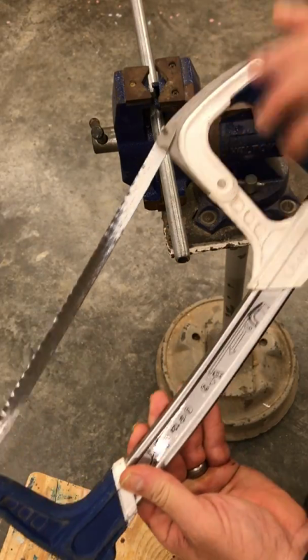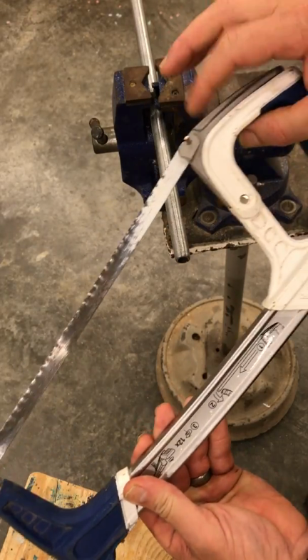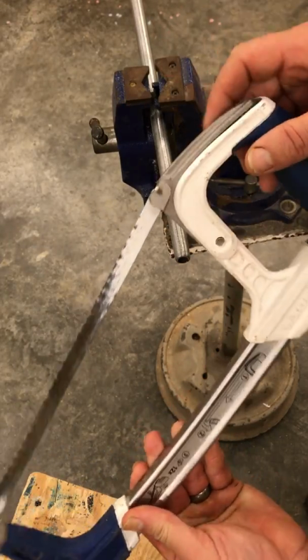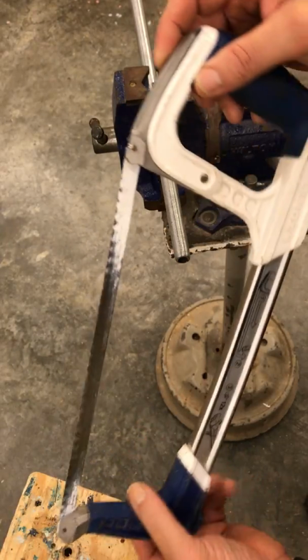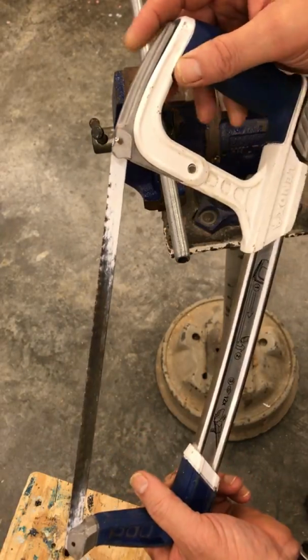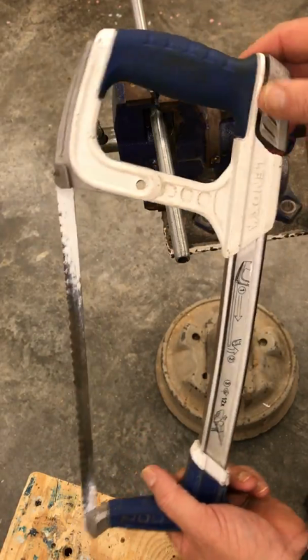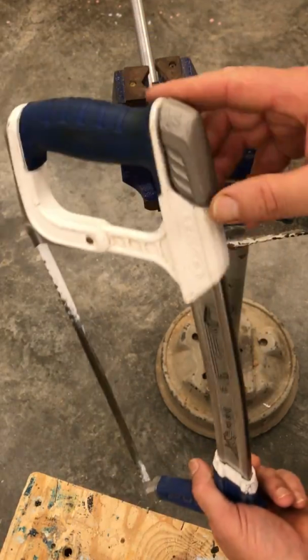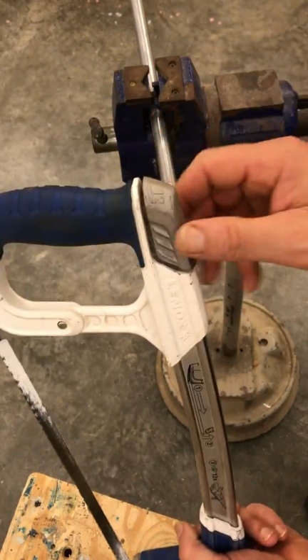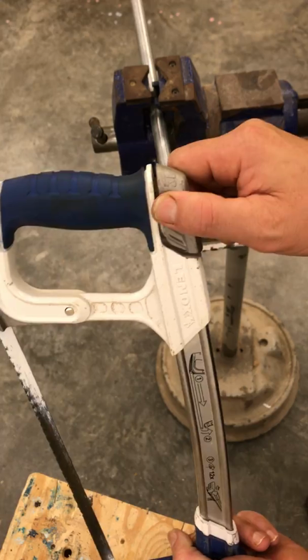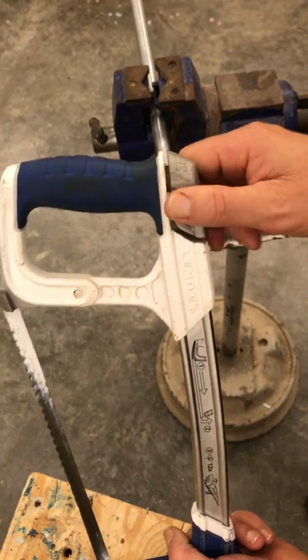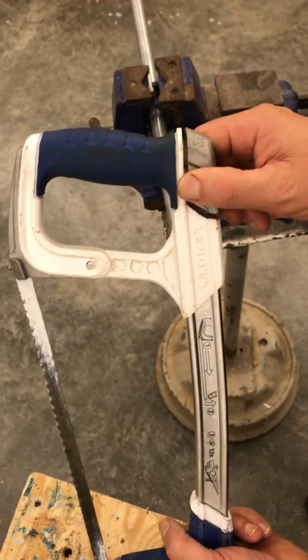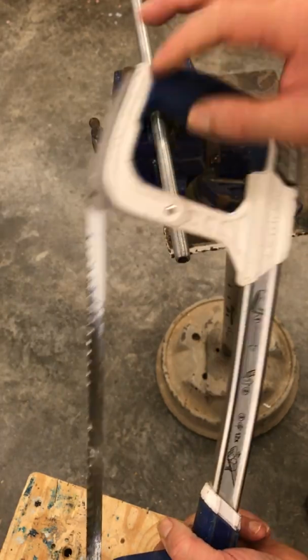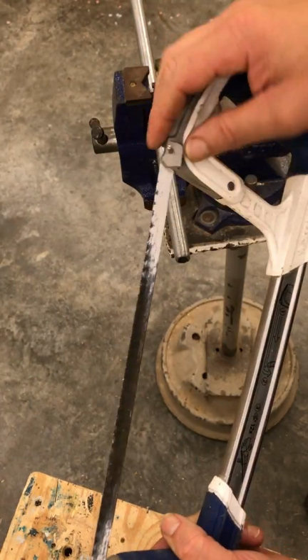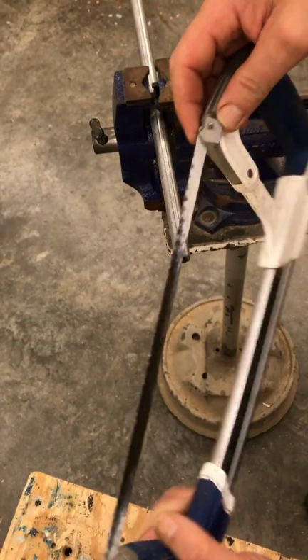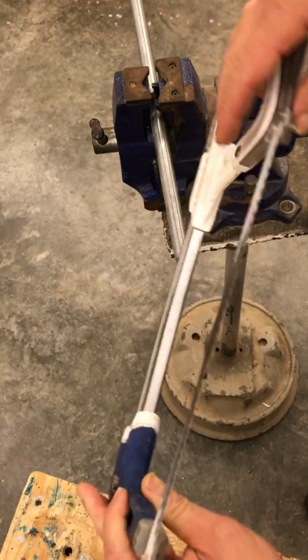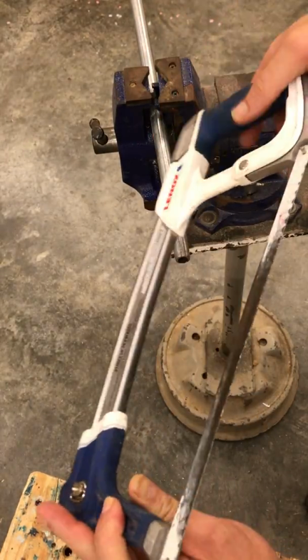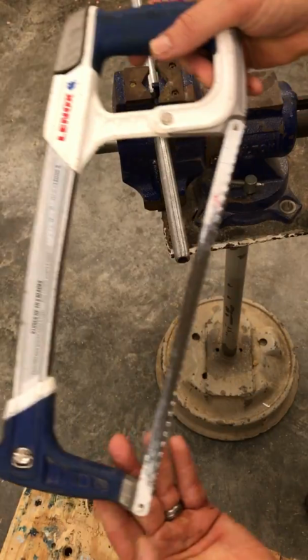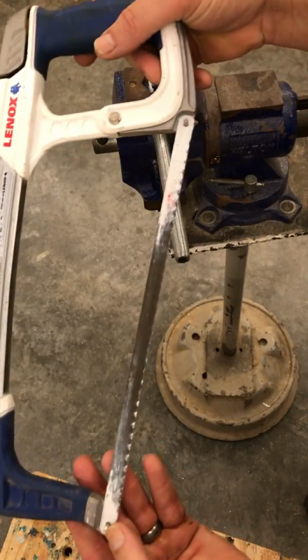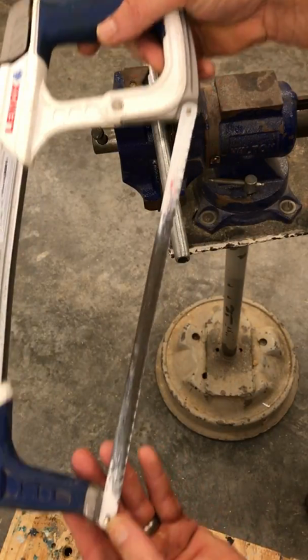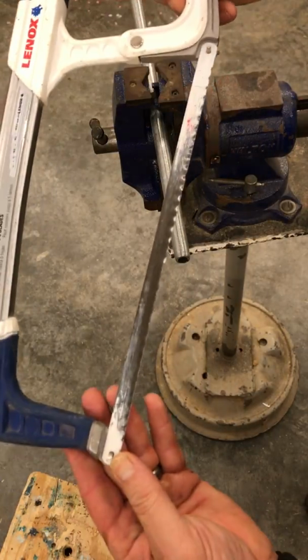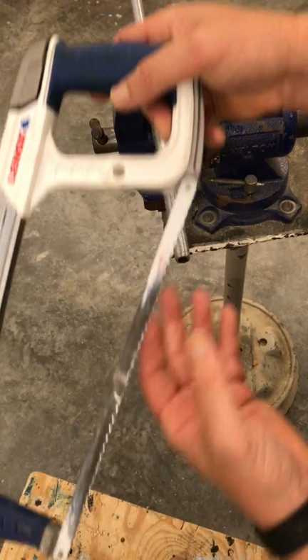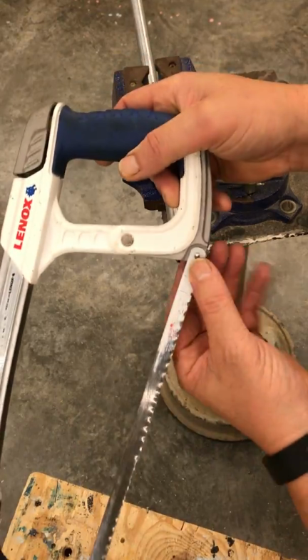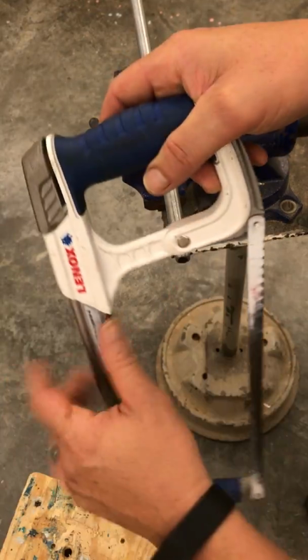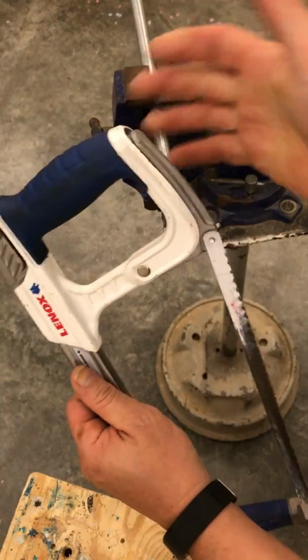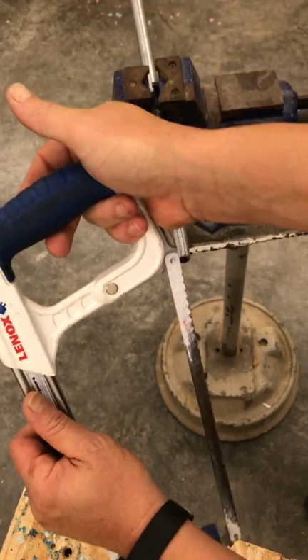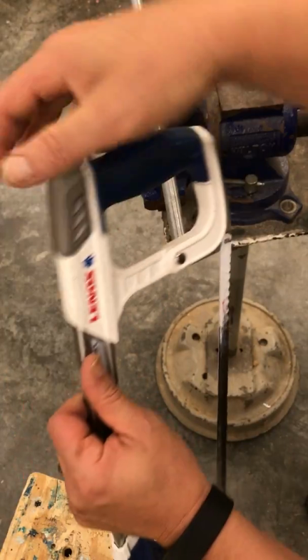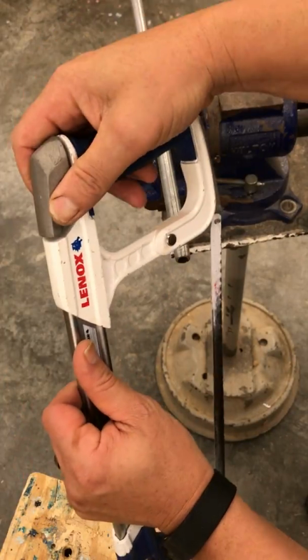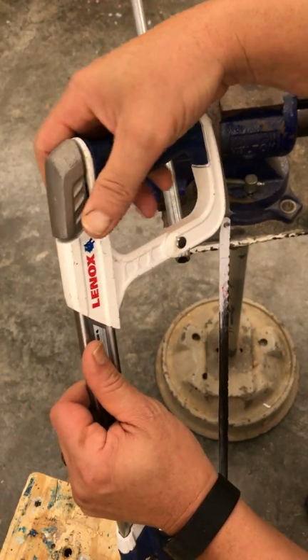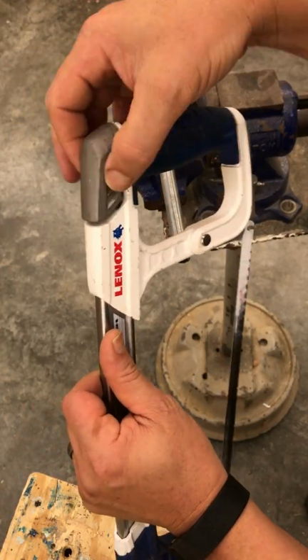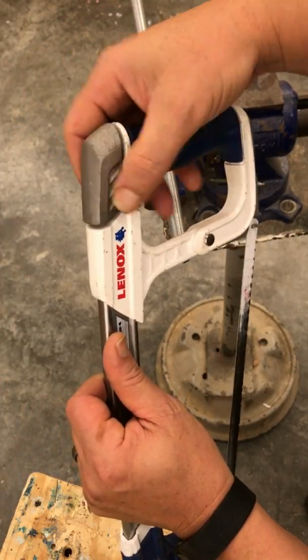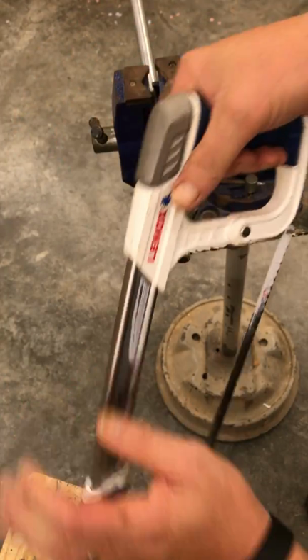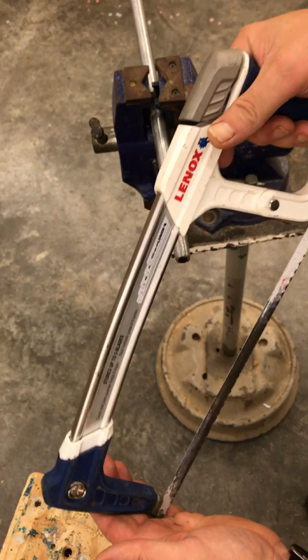Hacksaws have adjustment in the frame where you tighten it. On this one, it tightens here. The blade hangs in two little notches, one at the bottom and one at the top. You lock the handle down, tighten it, and twist it back in place.